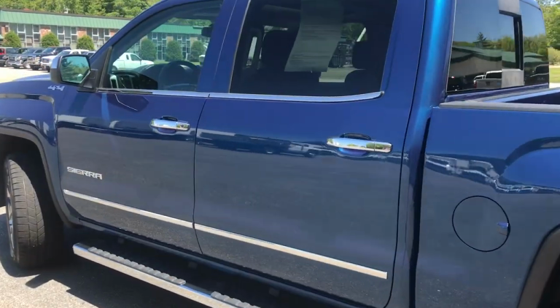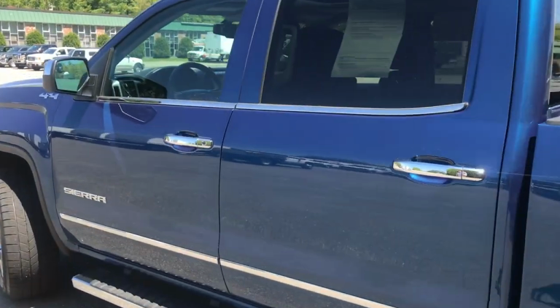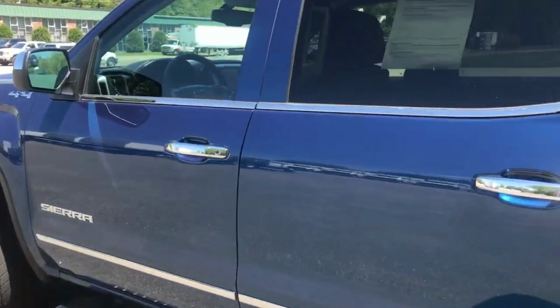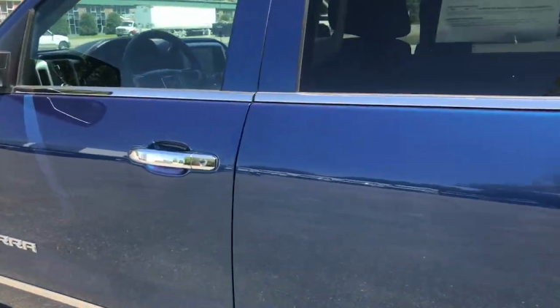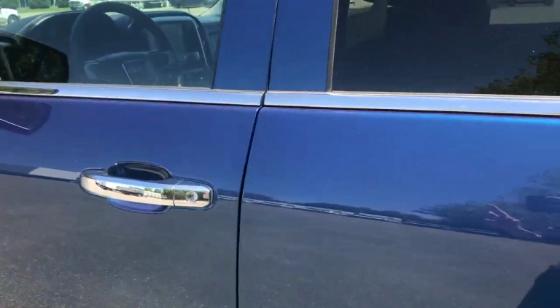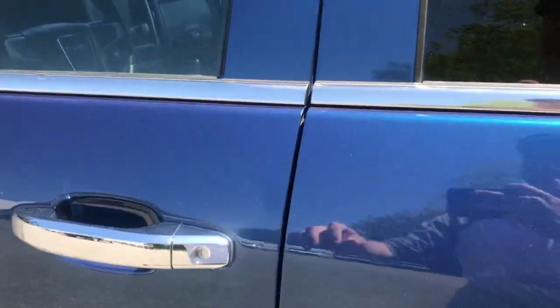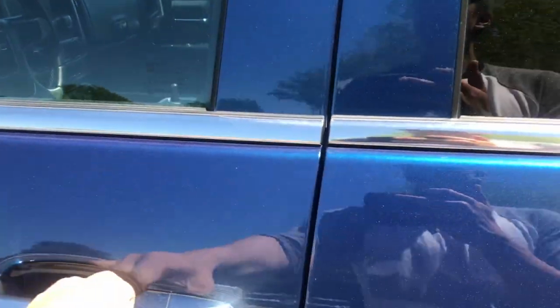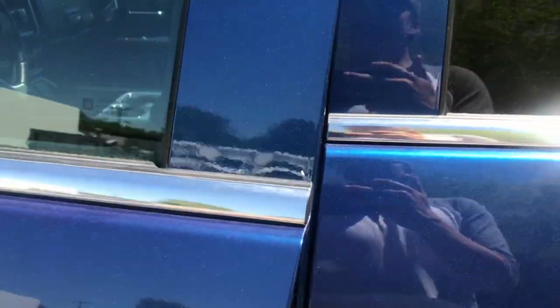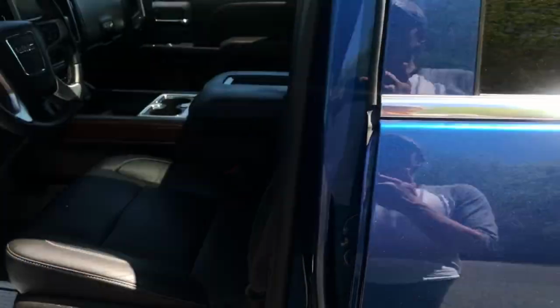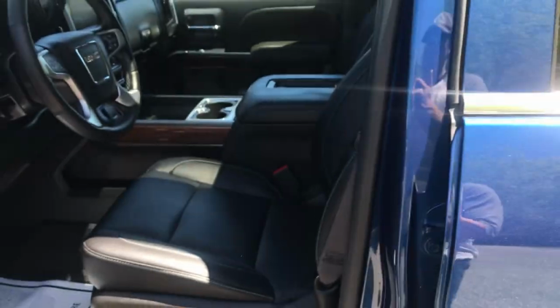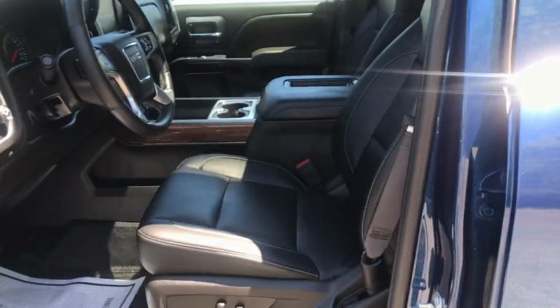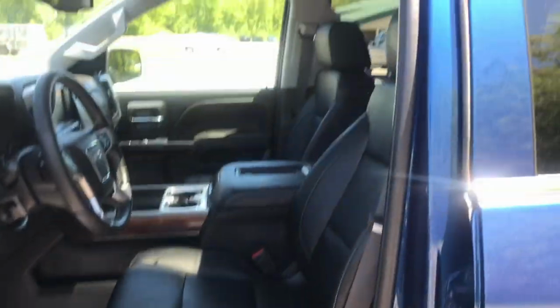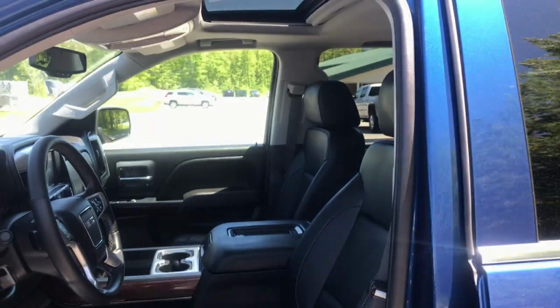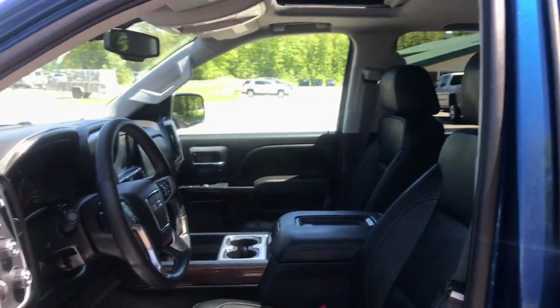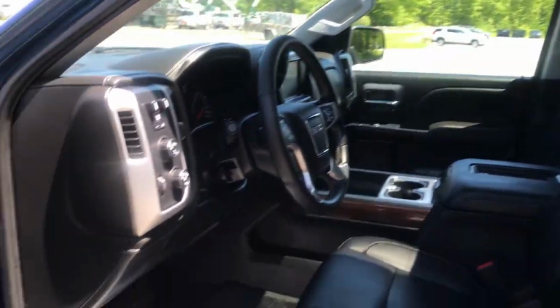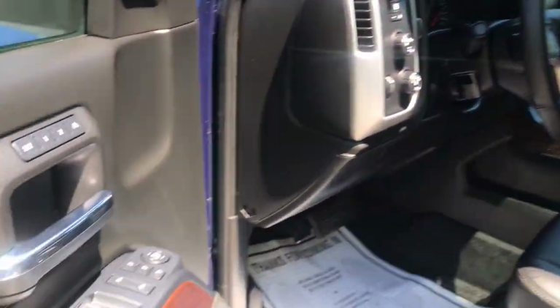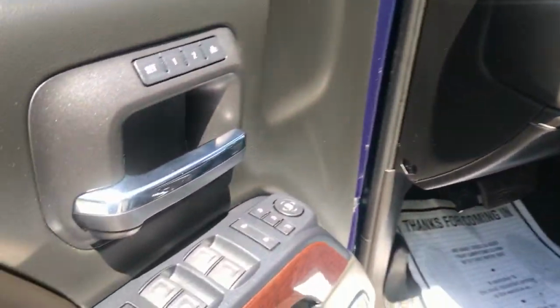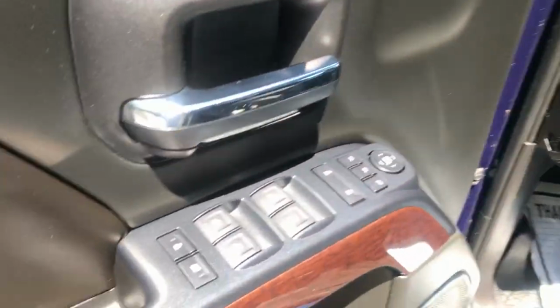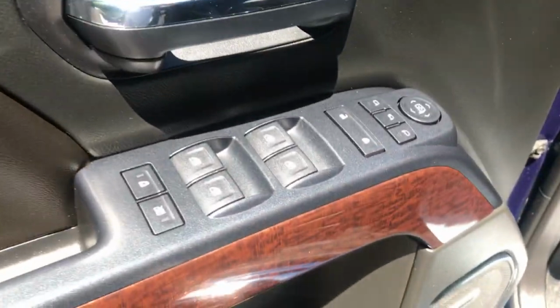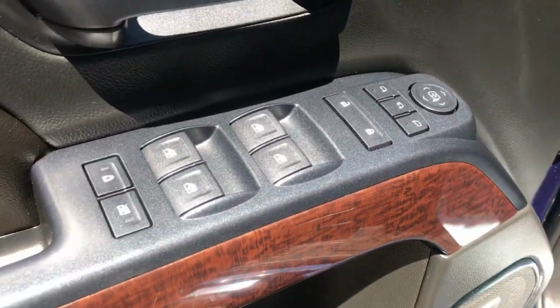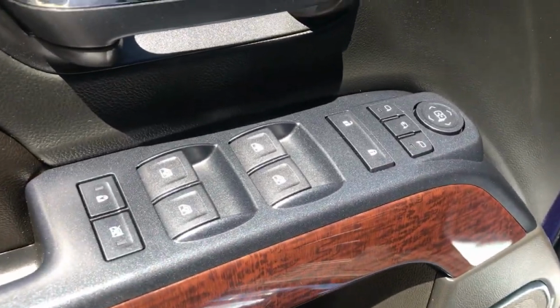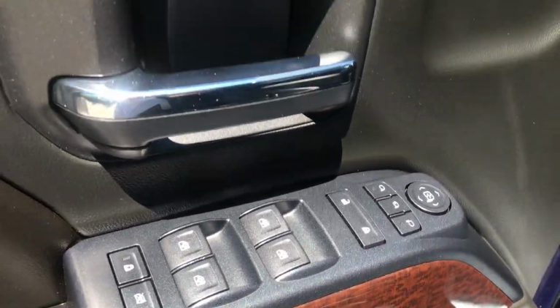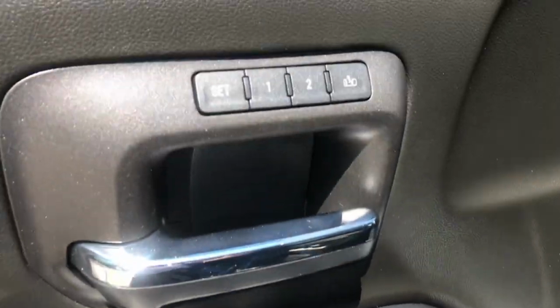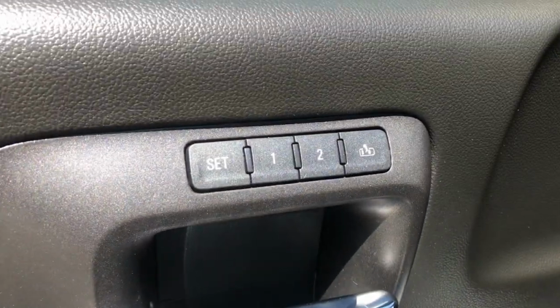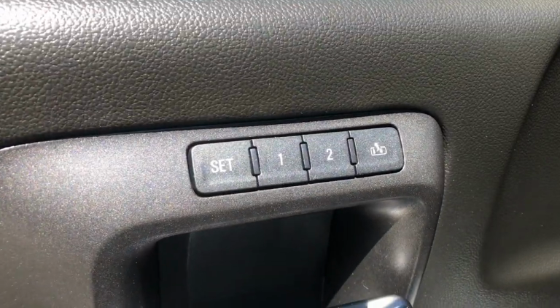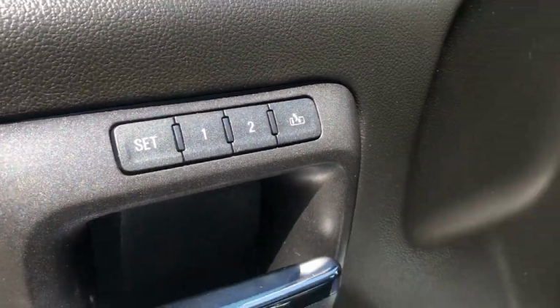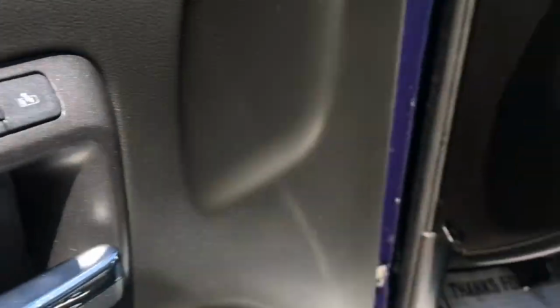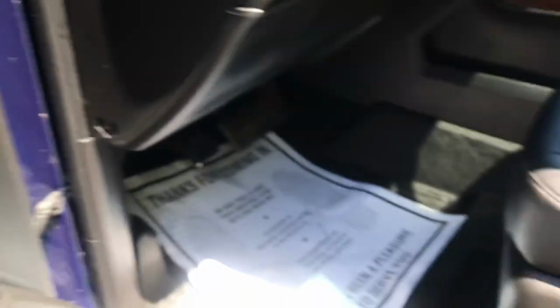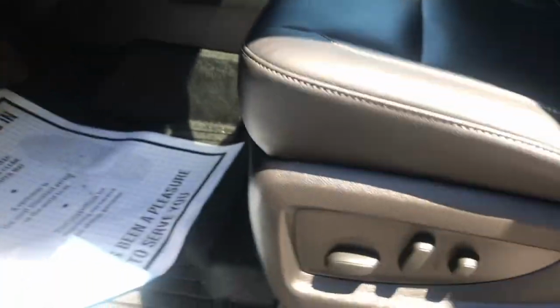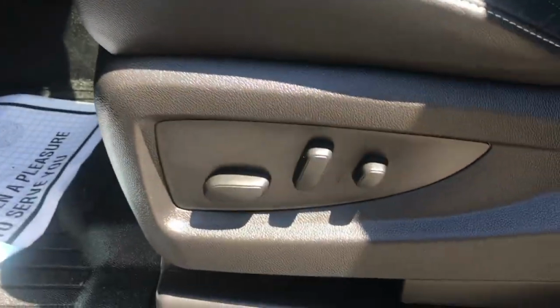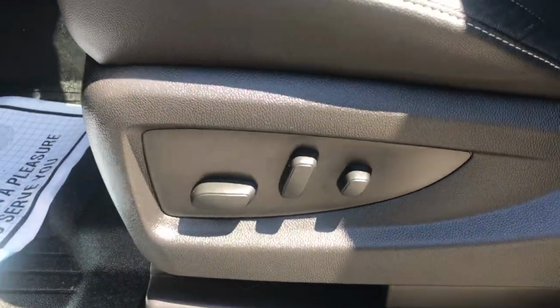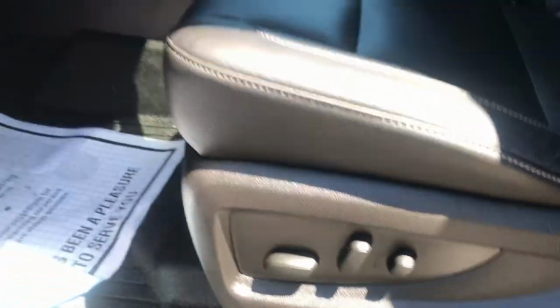Let me take a look at the interior here. You can see you've got your black leather interior, driver door panel here. You've got your power windows, mirrors, and locks. You also got your memory settings for your power driver seat — controls for that are there.